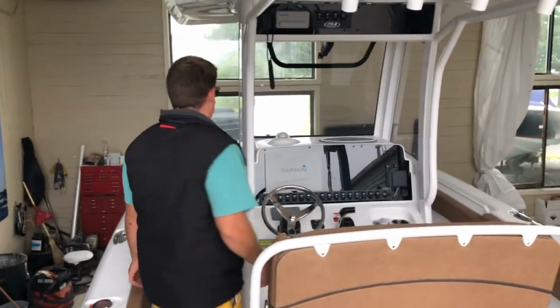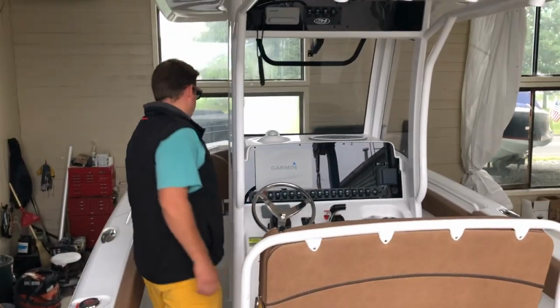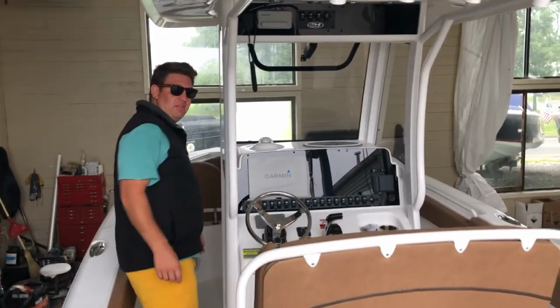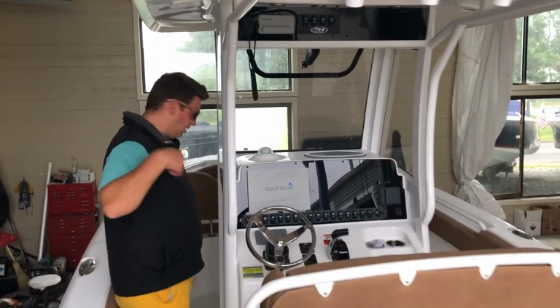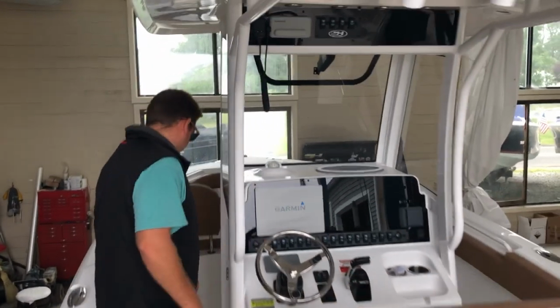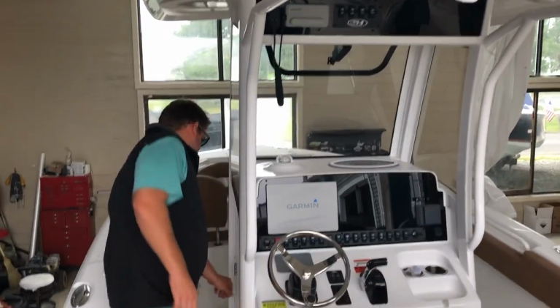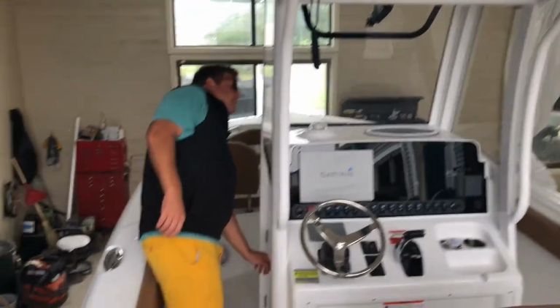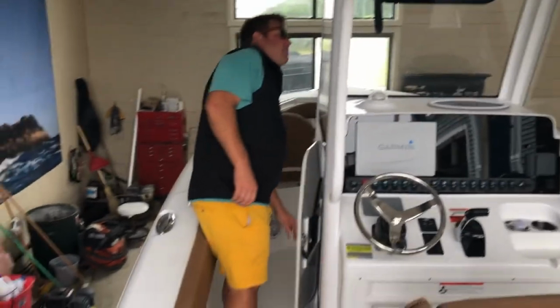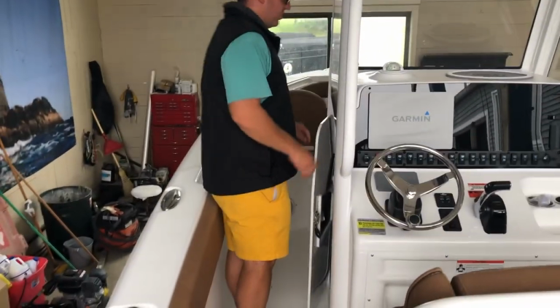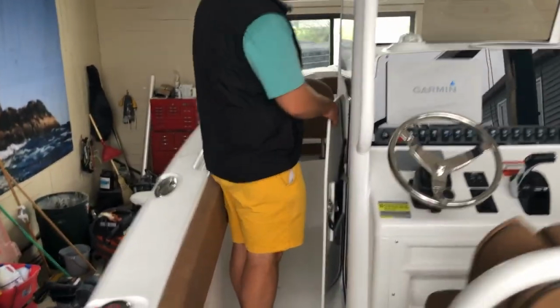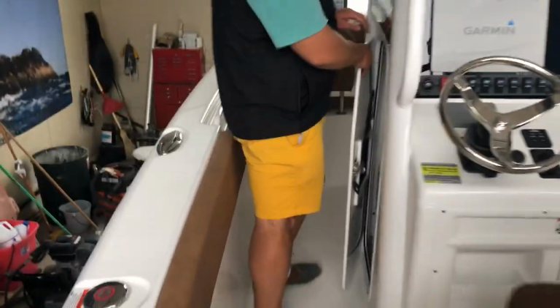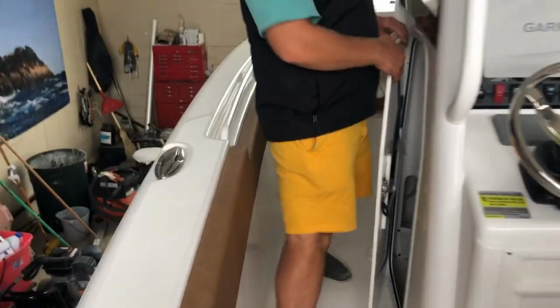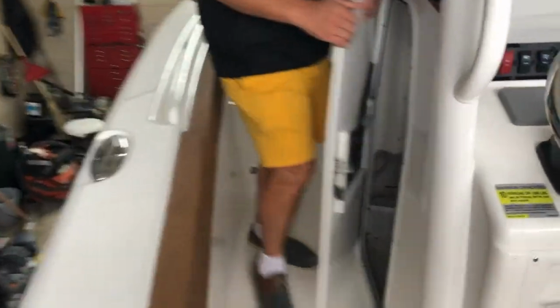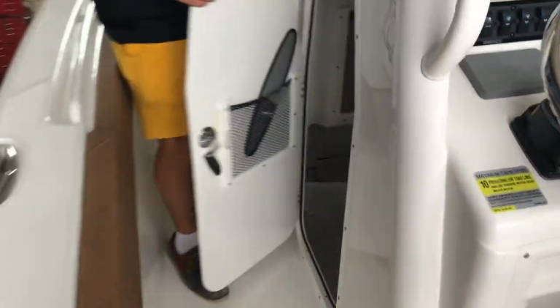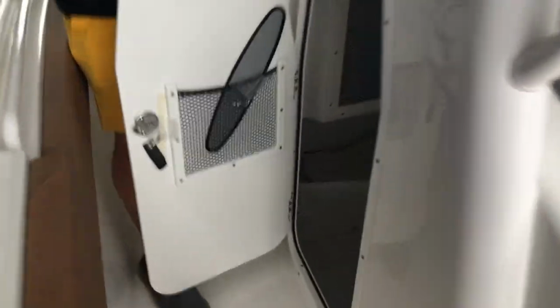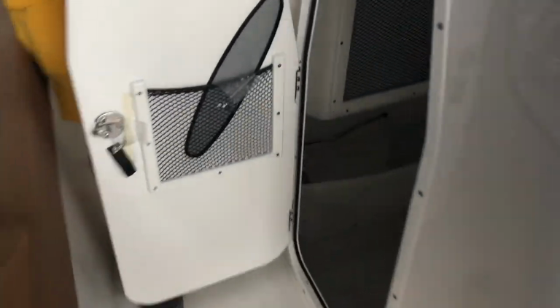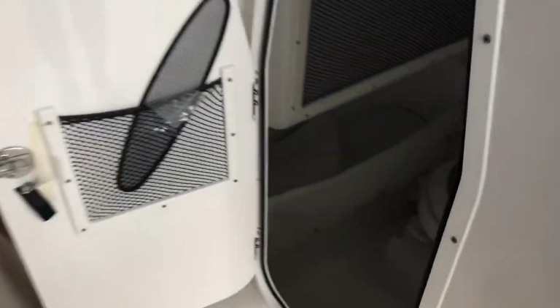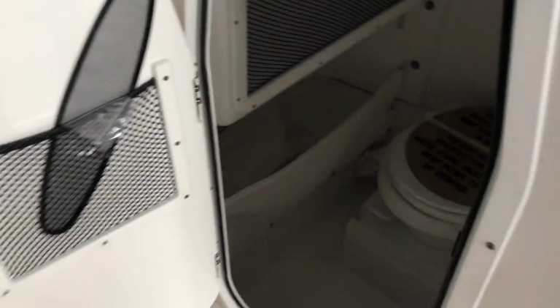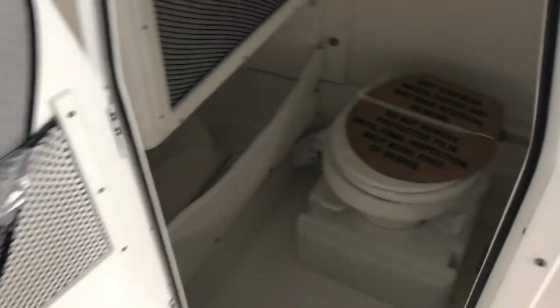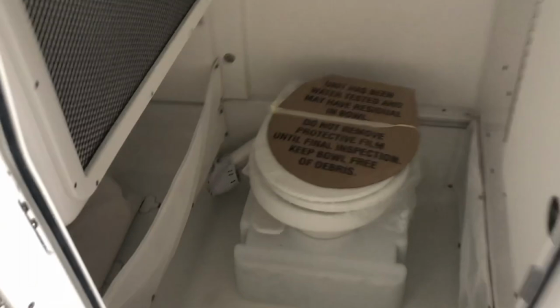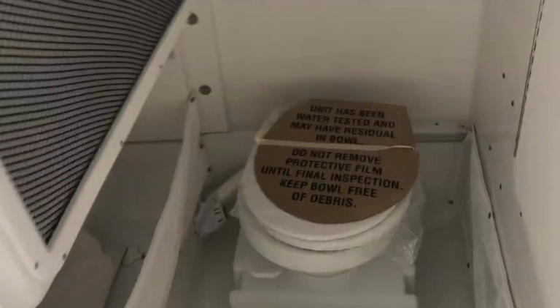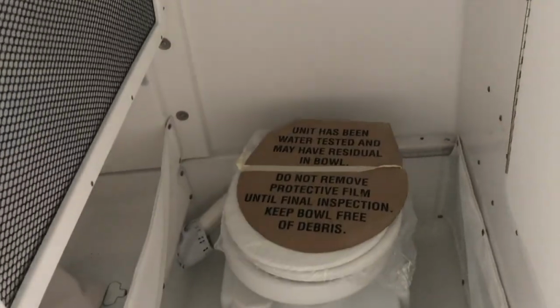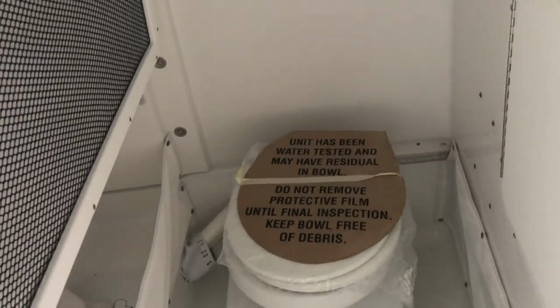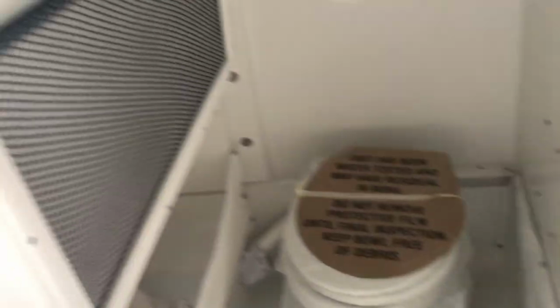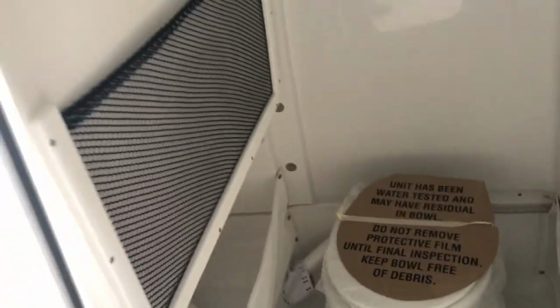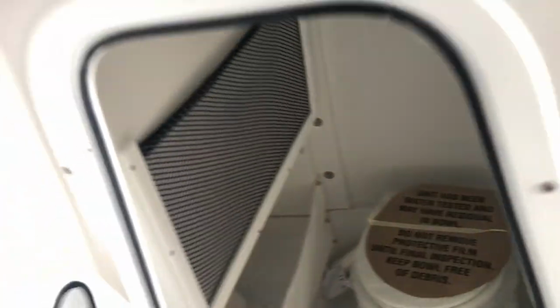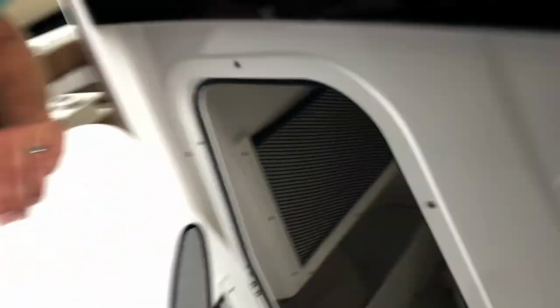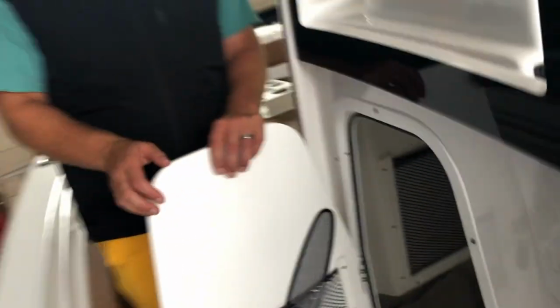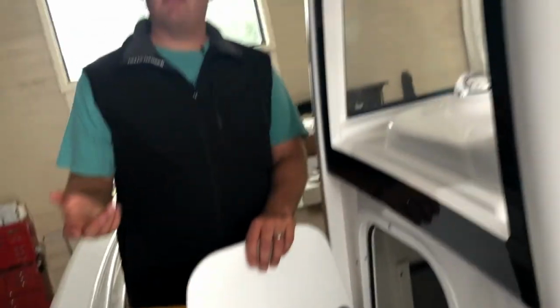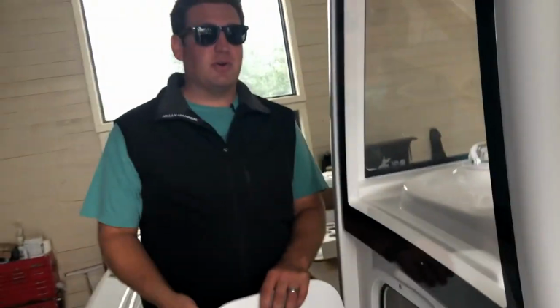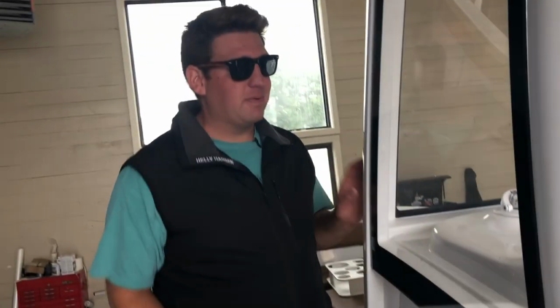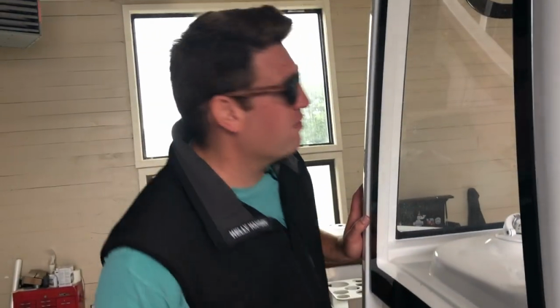A very civilizing feature for the wife and kids: this boat has a proper toilet — a porcelain head with holding tank. It also has a Y-valve and a macerator so if you're offshore you can pump it straight overboard.